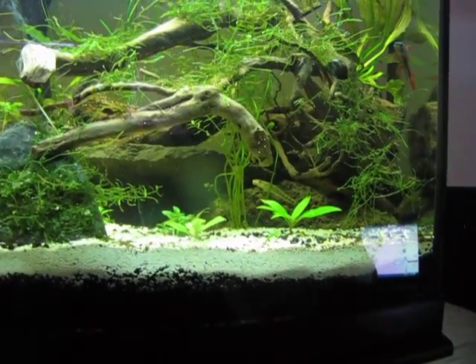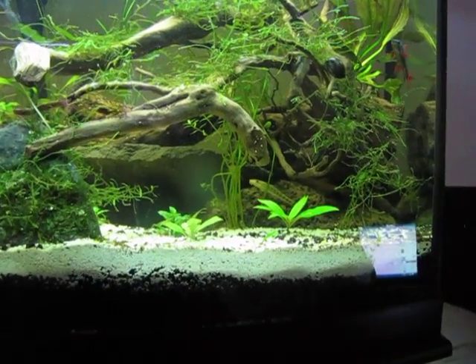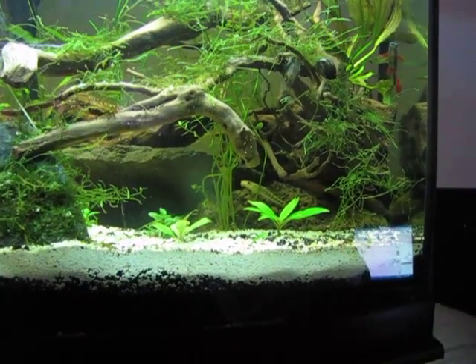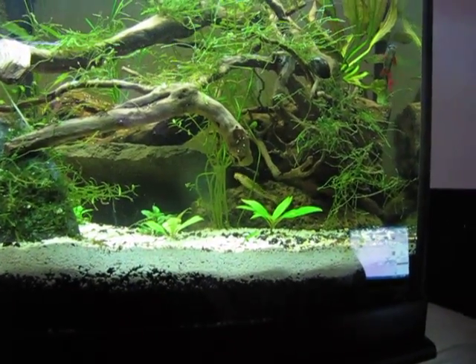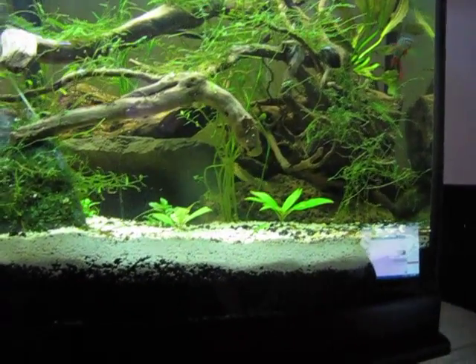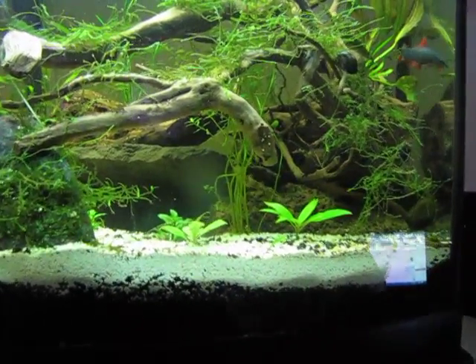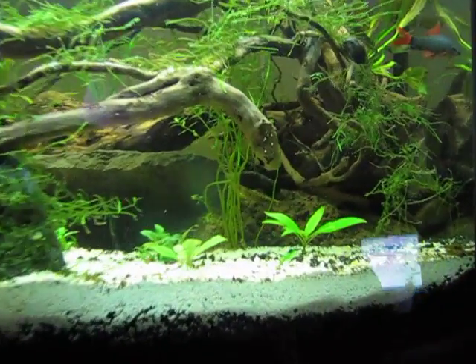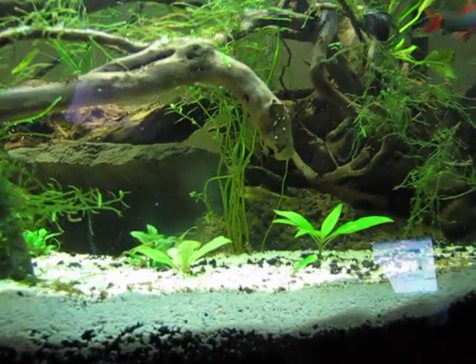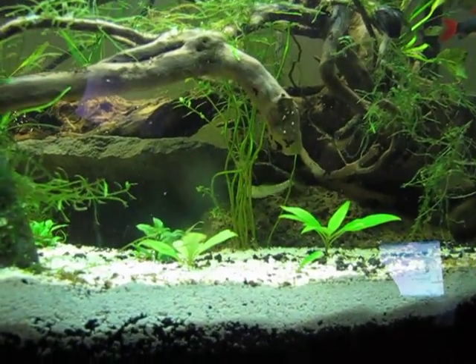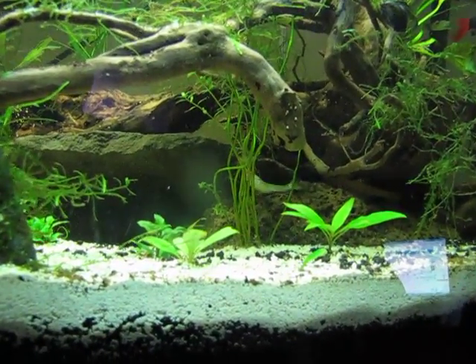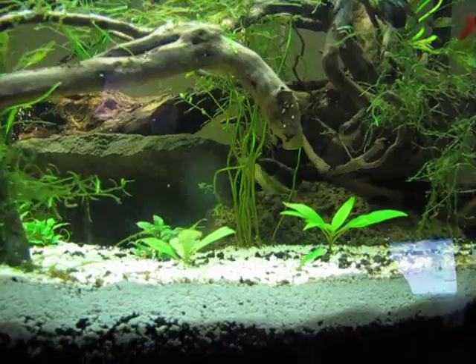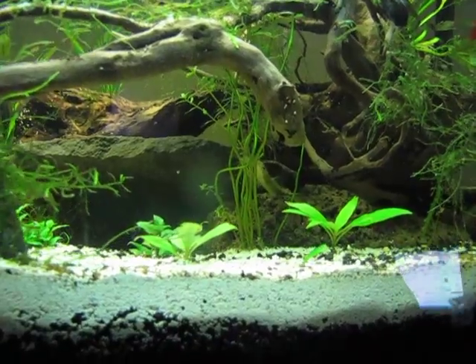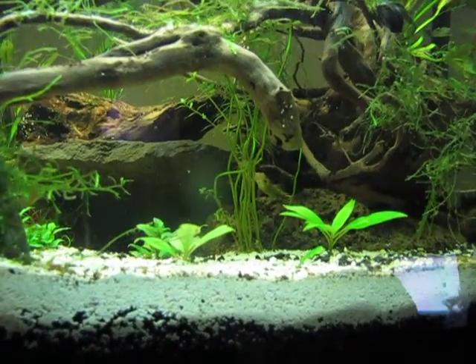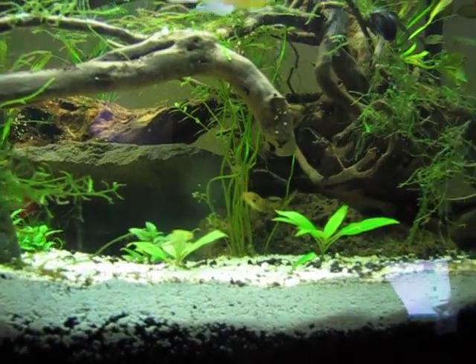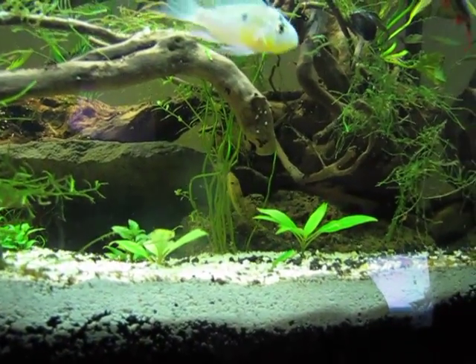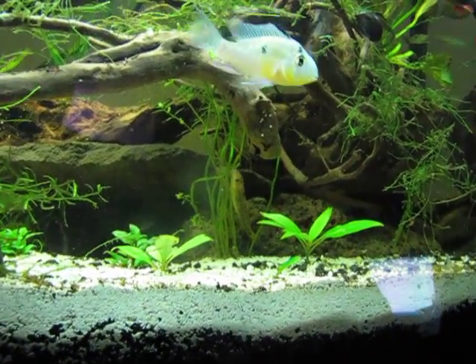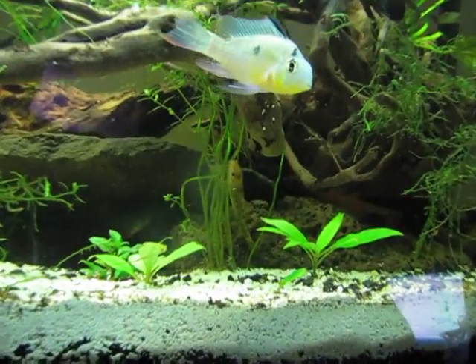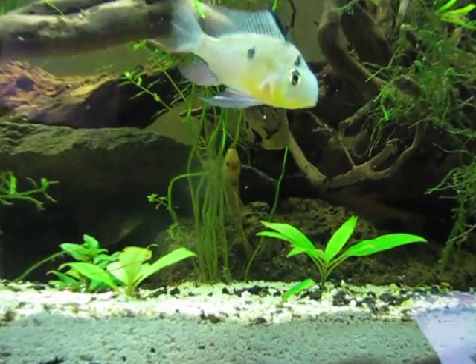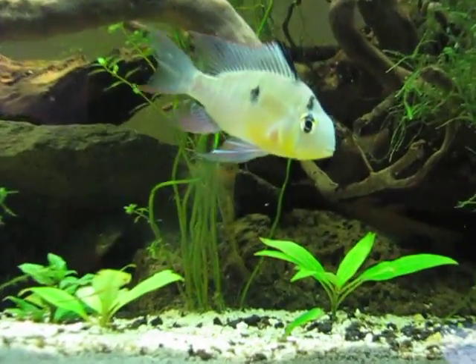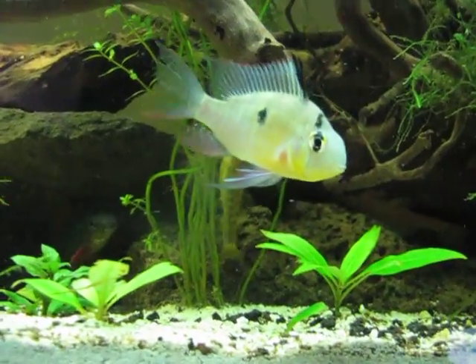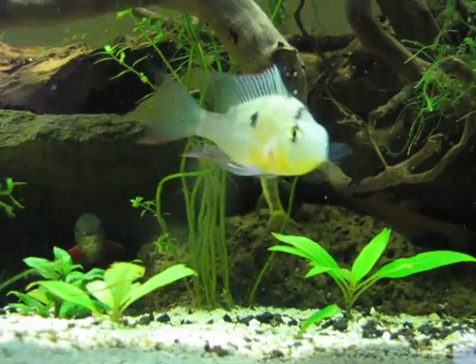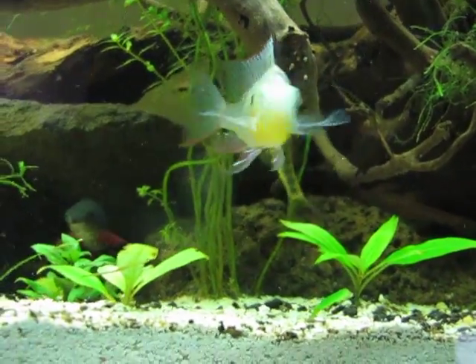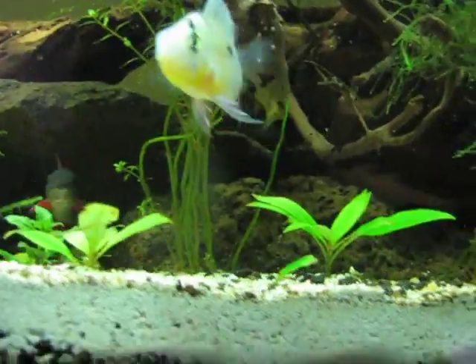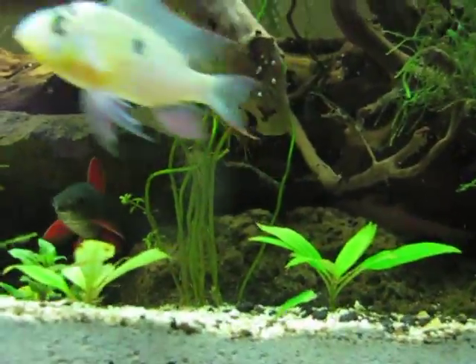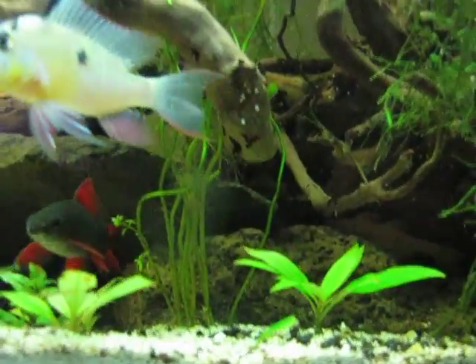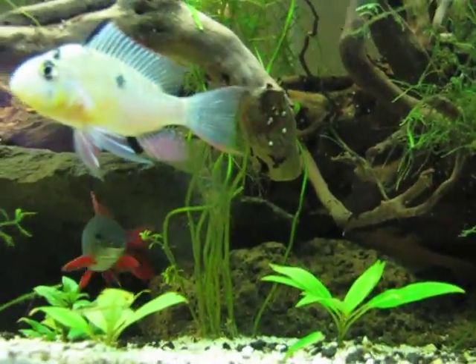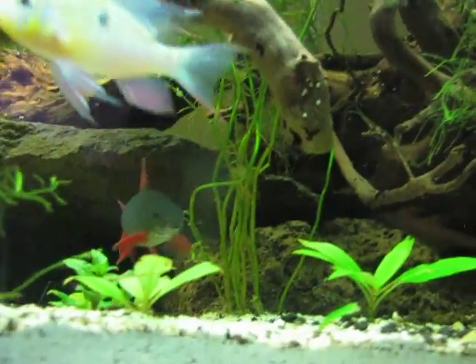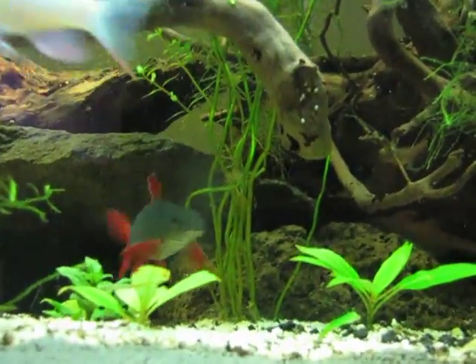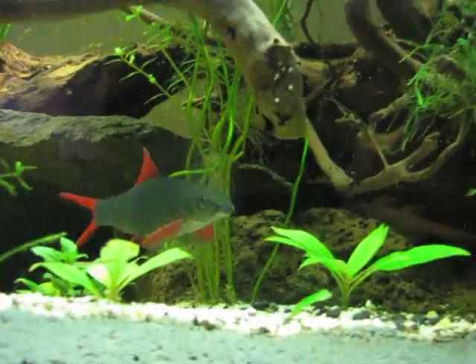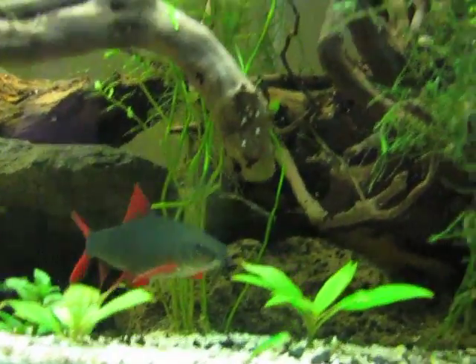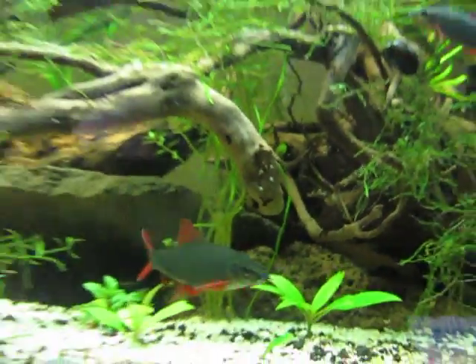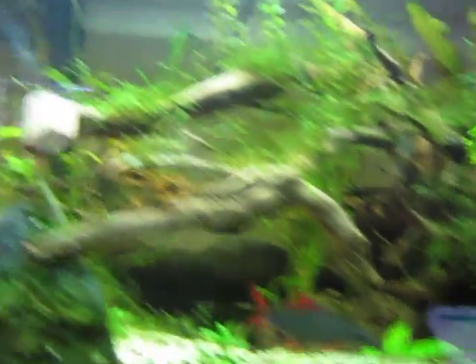Hey guys, 541Fishkeepers here again, with an update on the Siamese Algae Eater and the Bumblebee Catfish we let go. So here you can see in the frame, all behind the Bolivian ram, it's the Algae Eater.